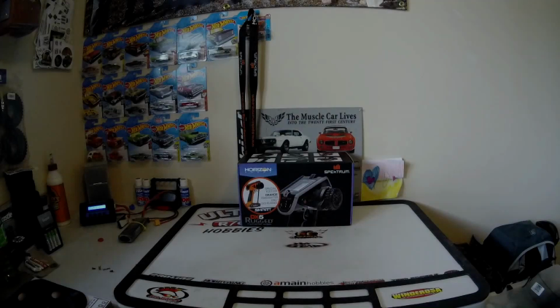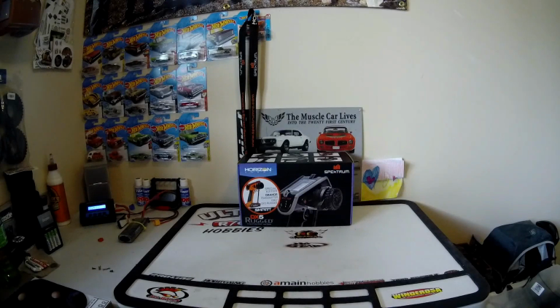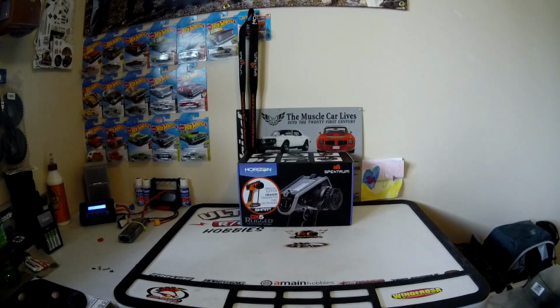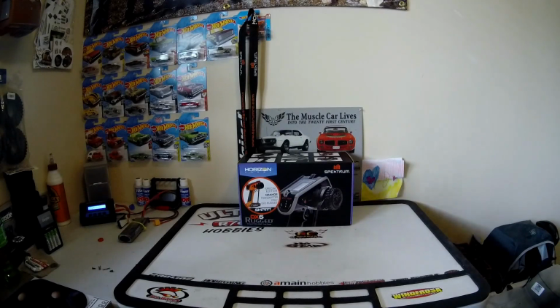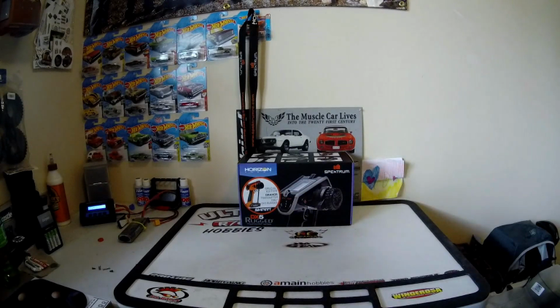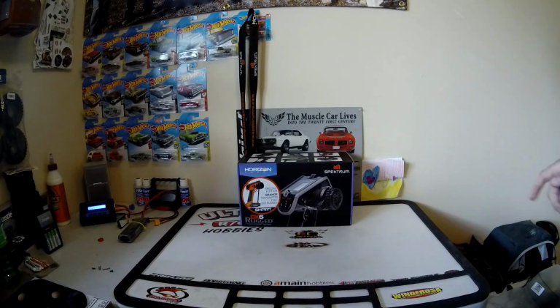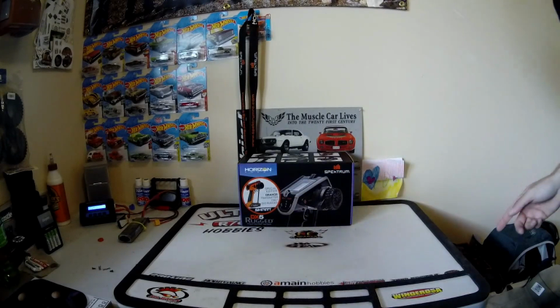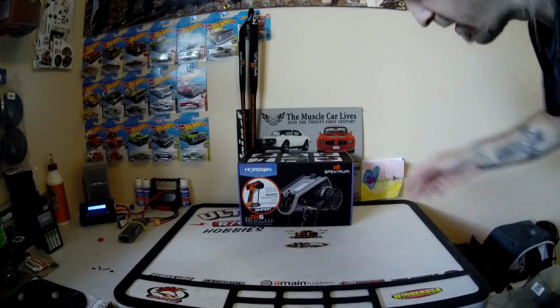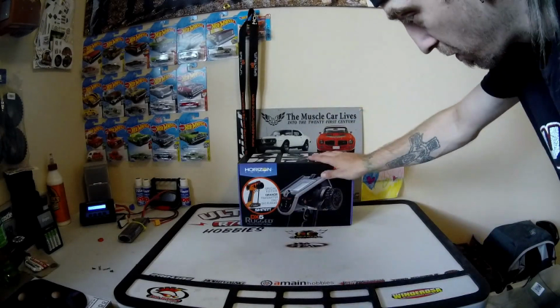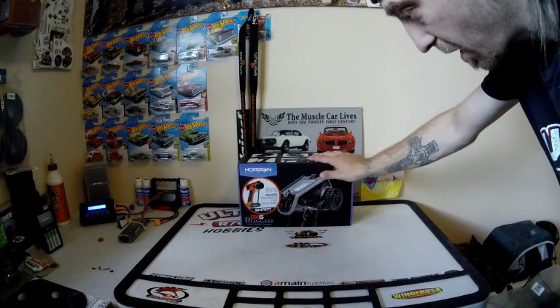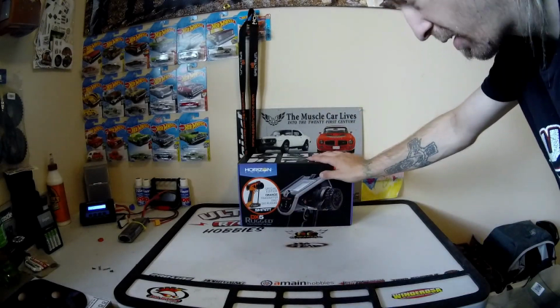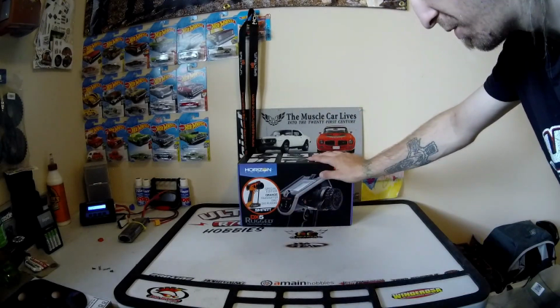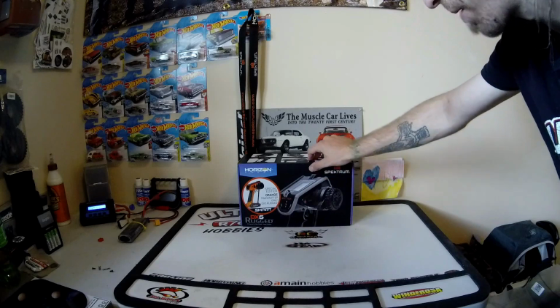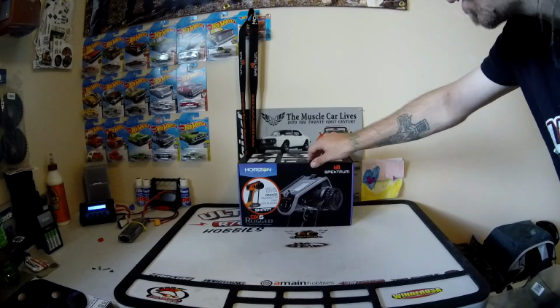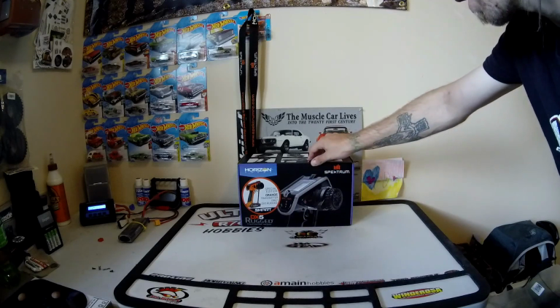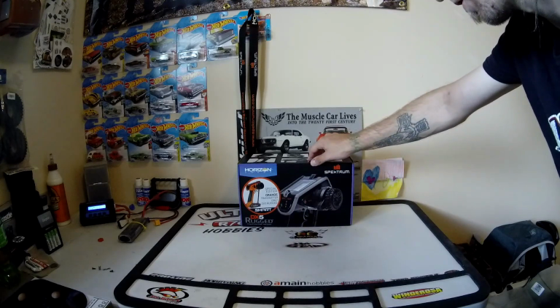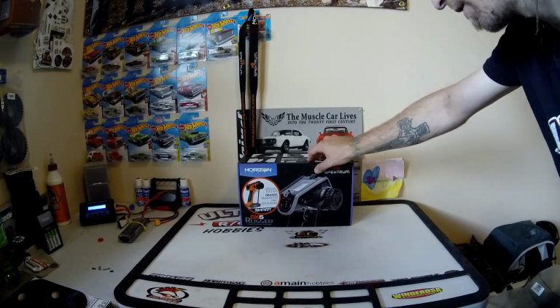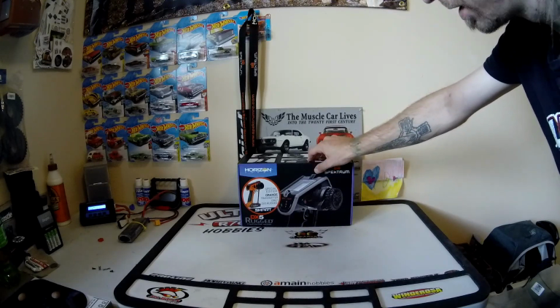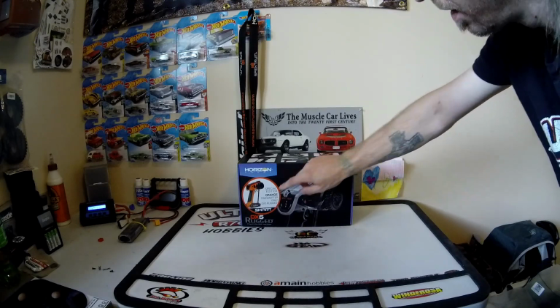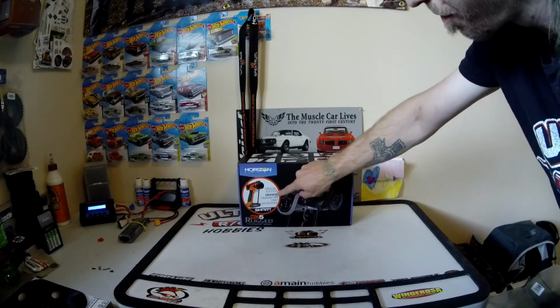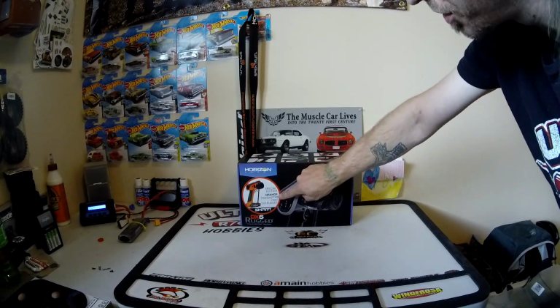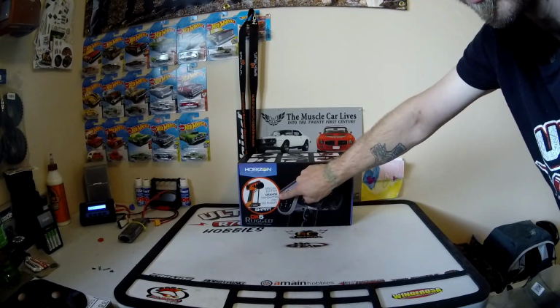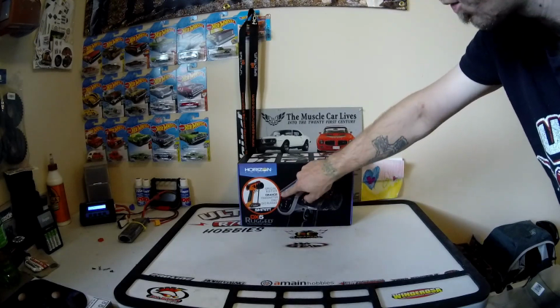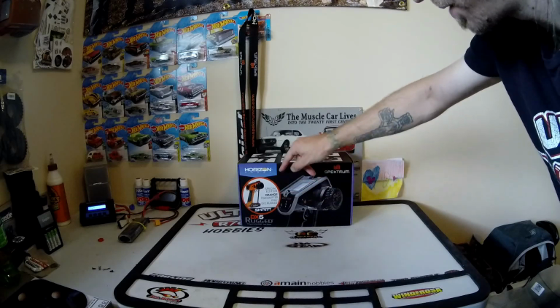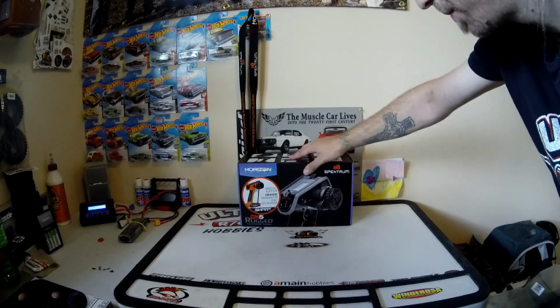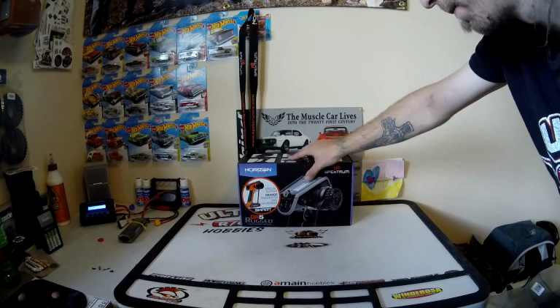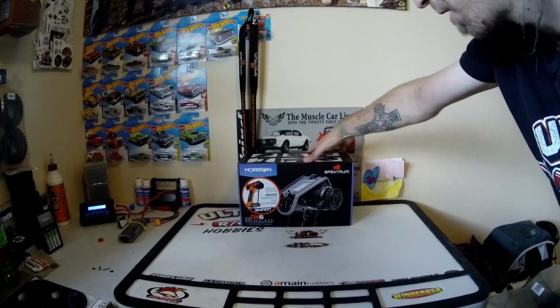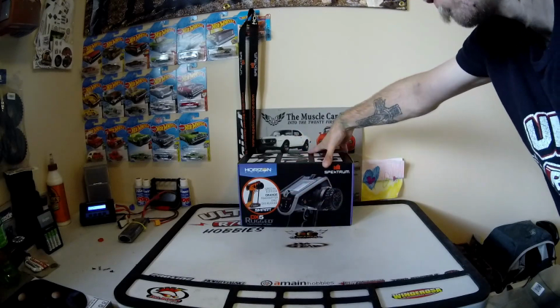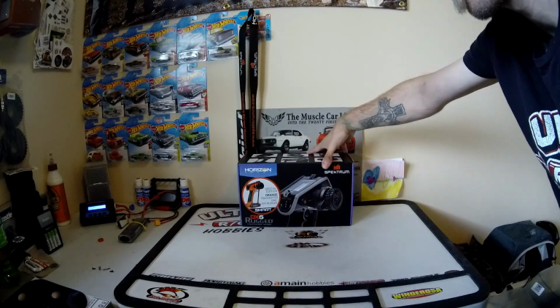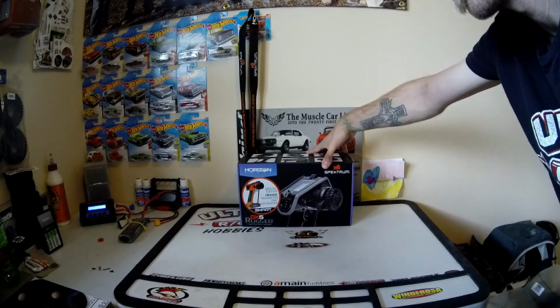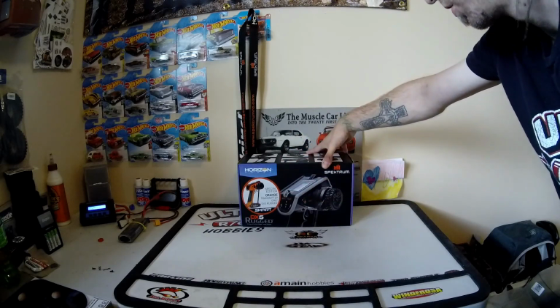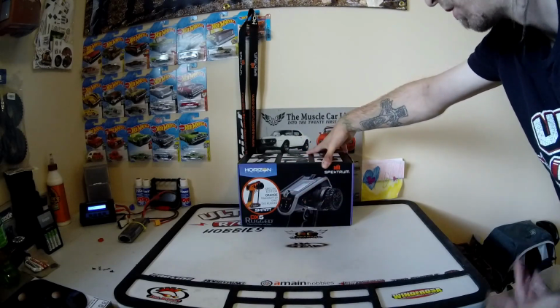Hey guys, welcome back to BeachNRC. Today we are going to take a look at the new Spectrum DX5R Rugged — the special edition orange version with the updated touch pad — and see how much different it is than the original Rugged.